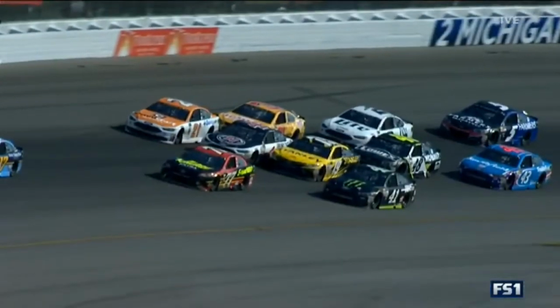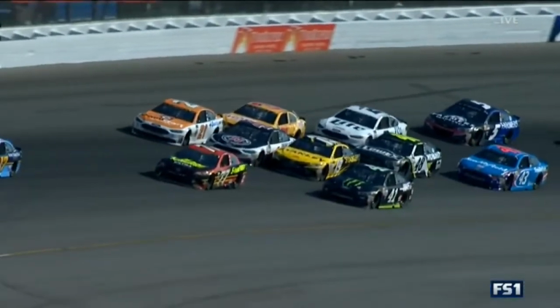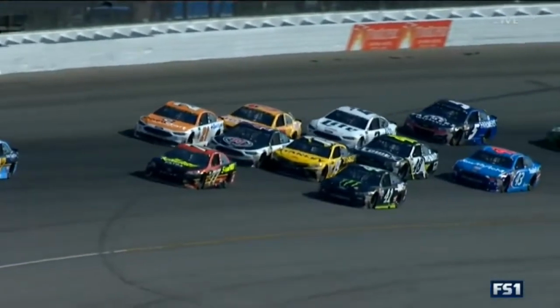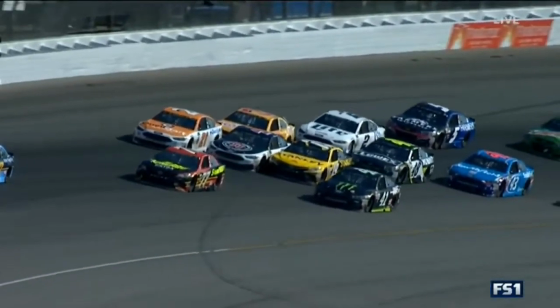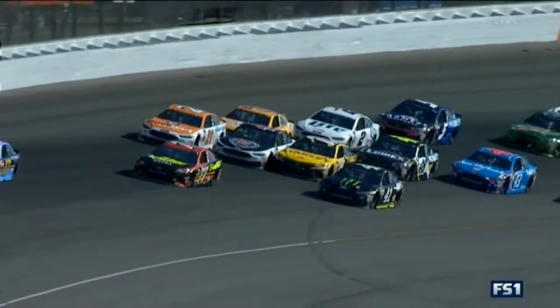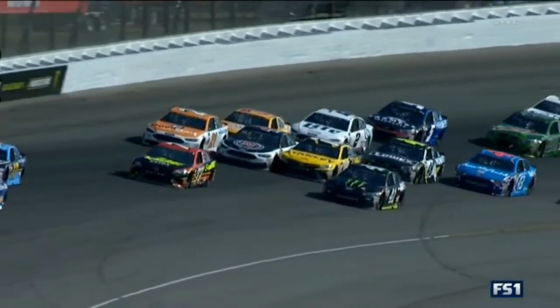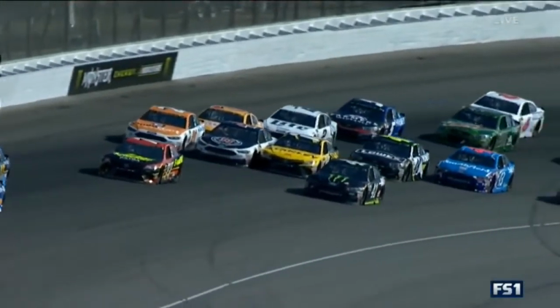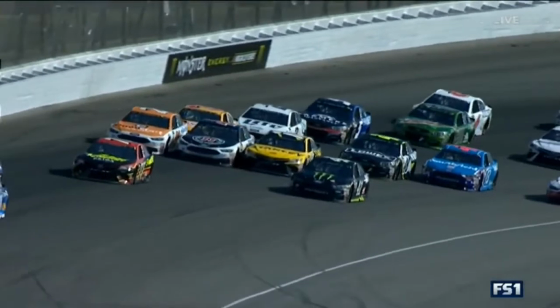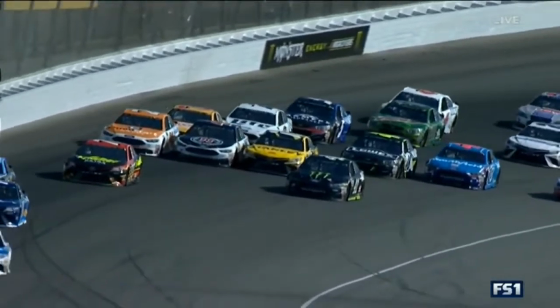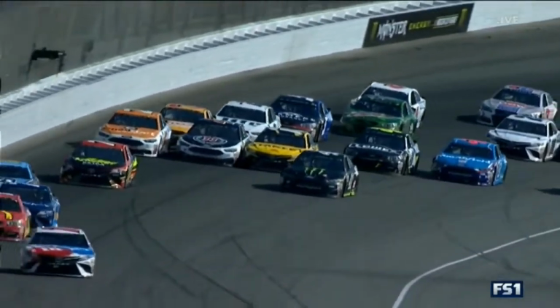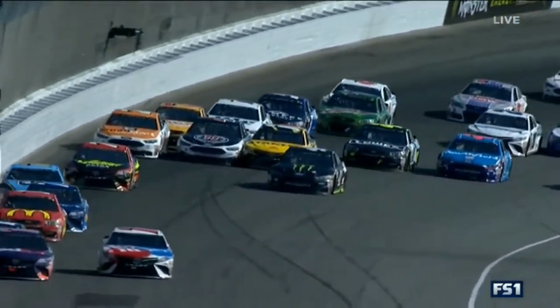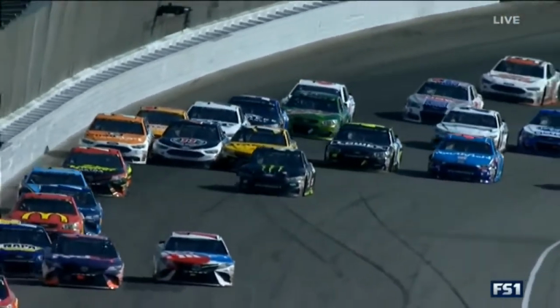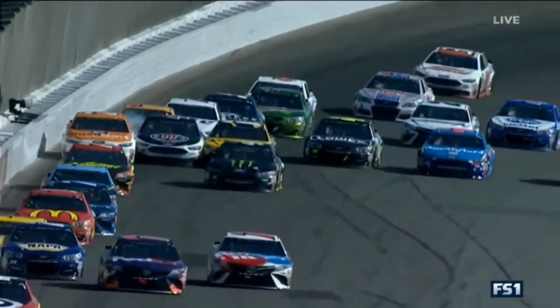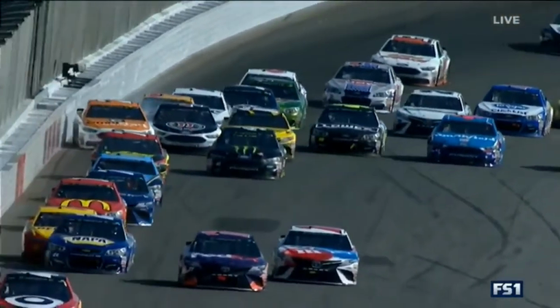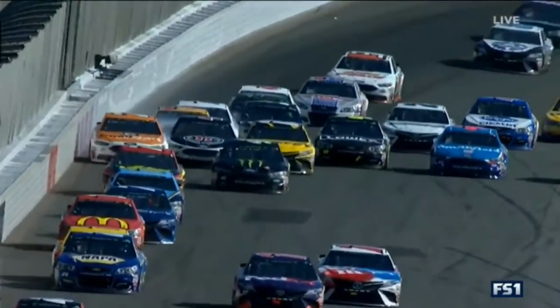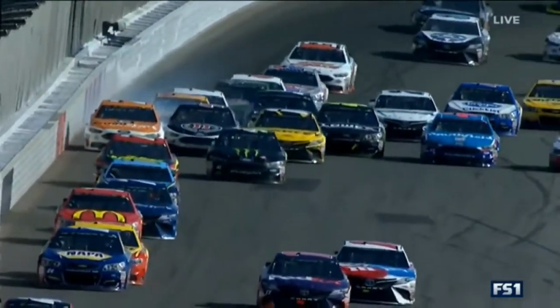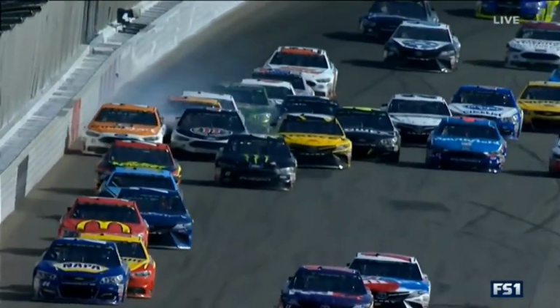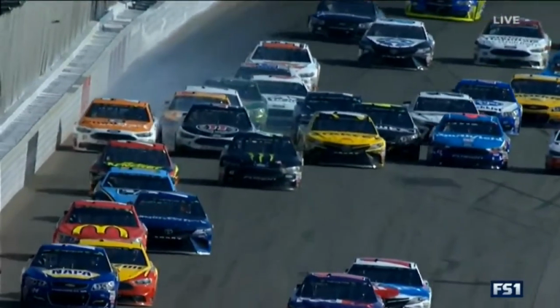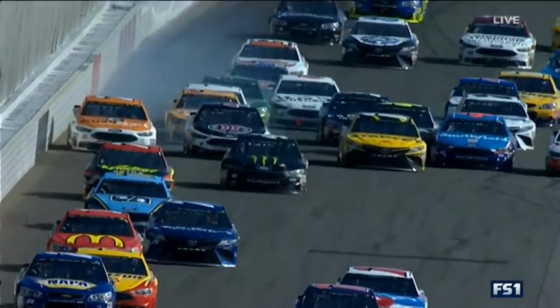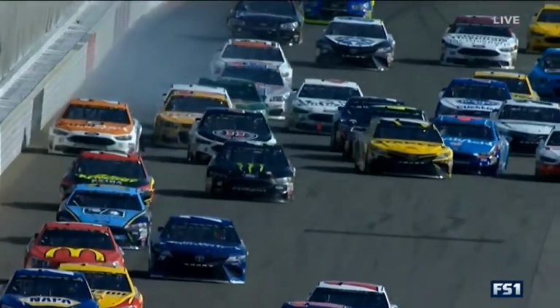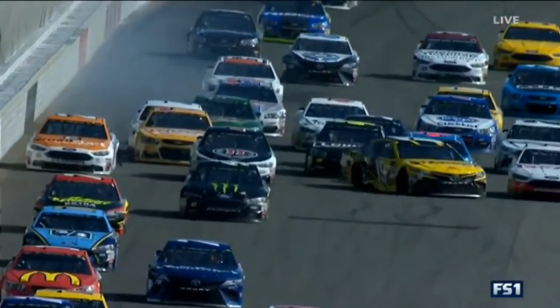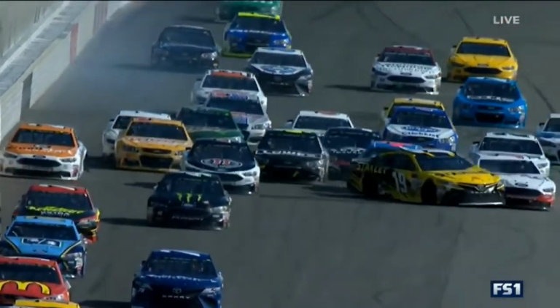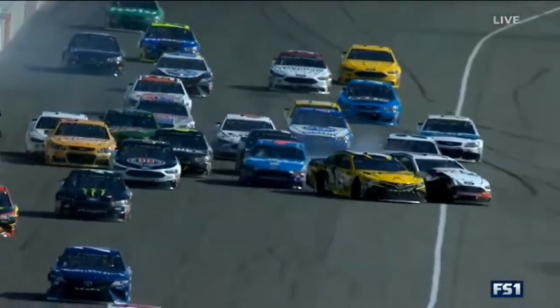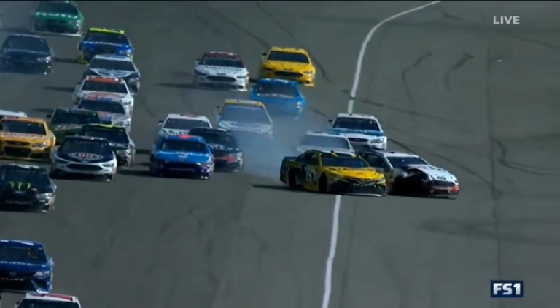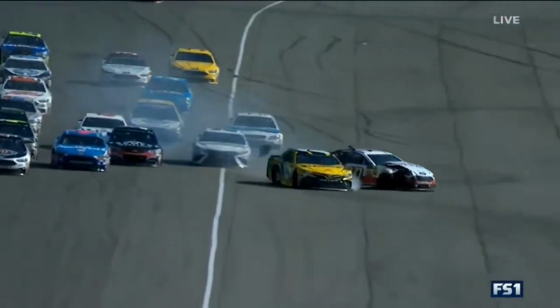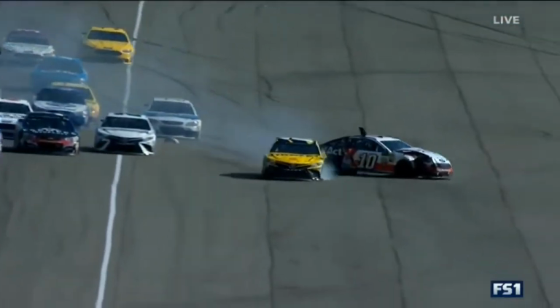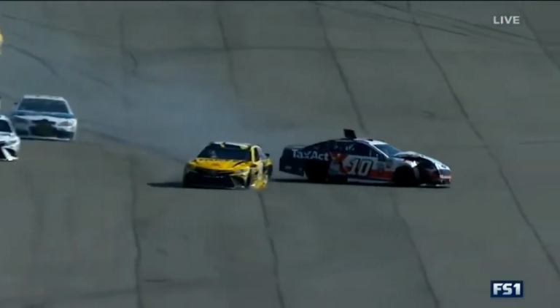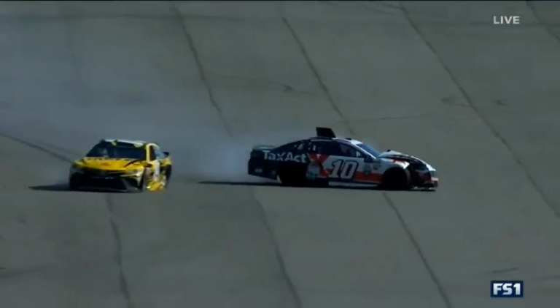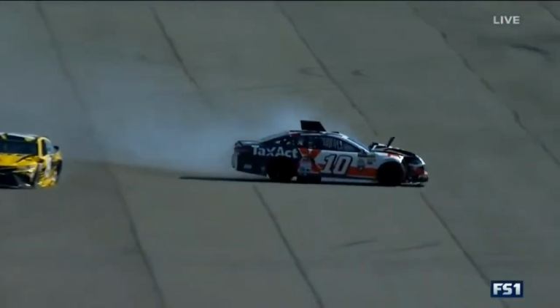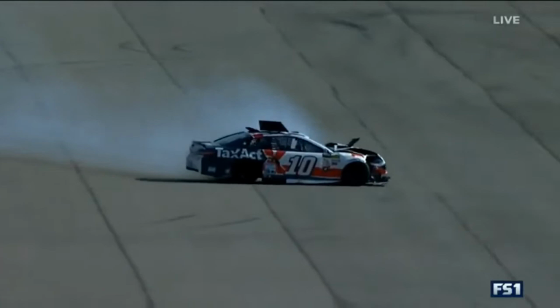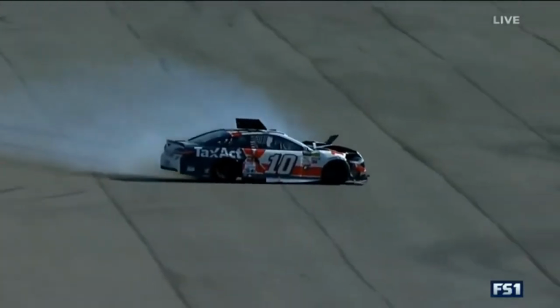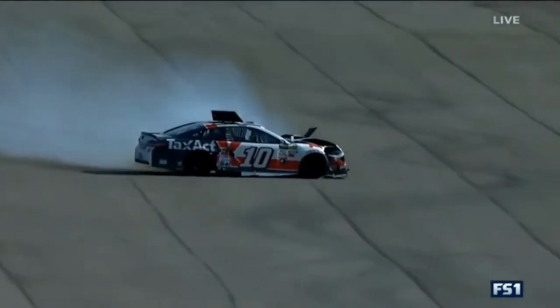These three cars get almost glued together coming off the corner — the 19, the 4, and the 21. I think right there is what cut Blaney's left rear down. When the 4 got into him, then everybody took evasive action, and Danica was the worst for the wear.